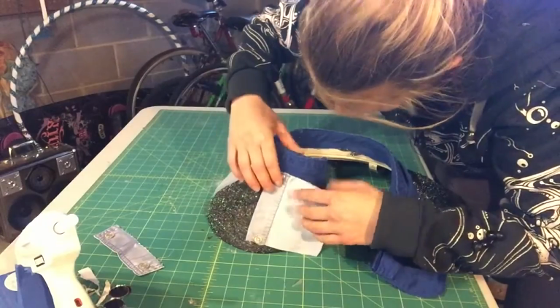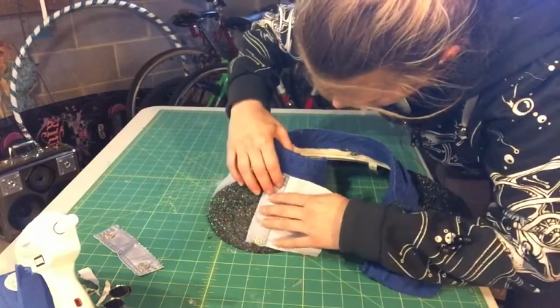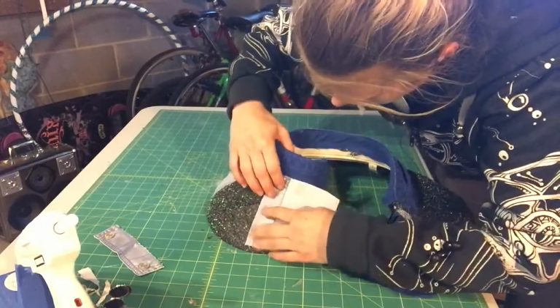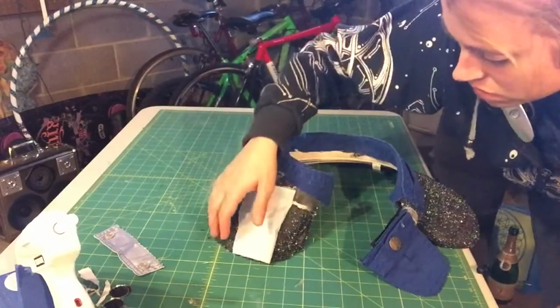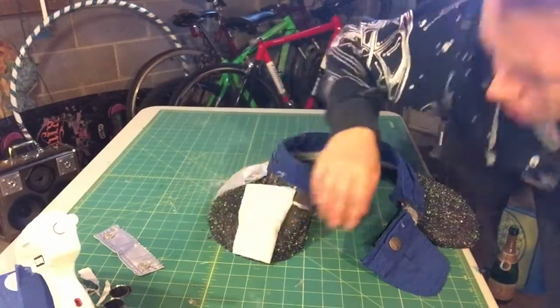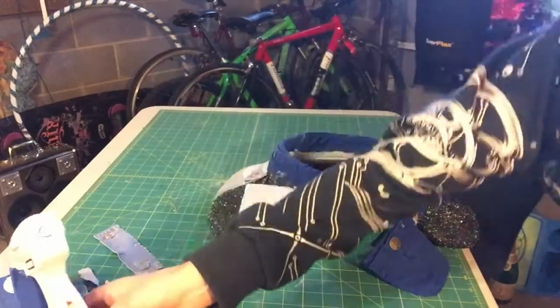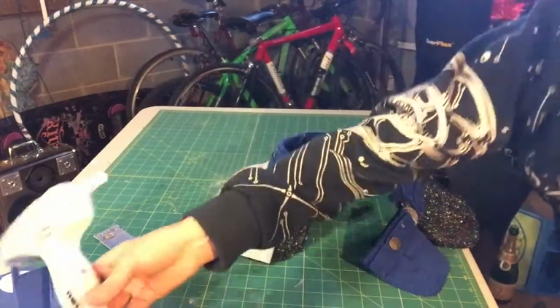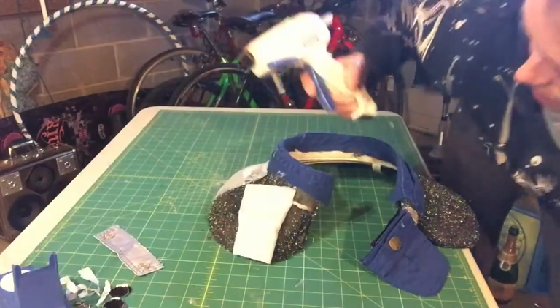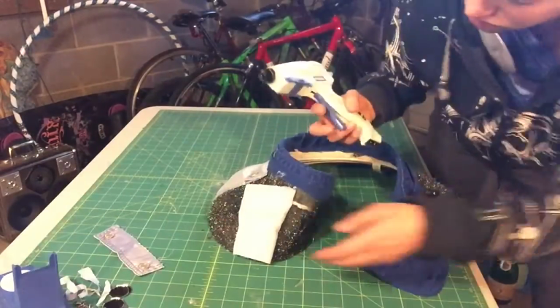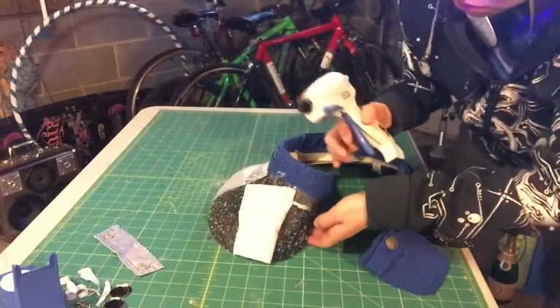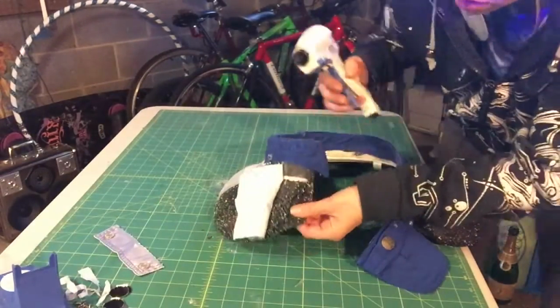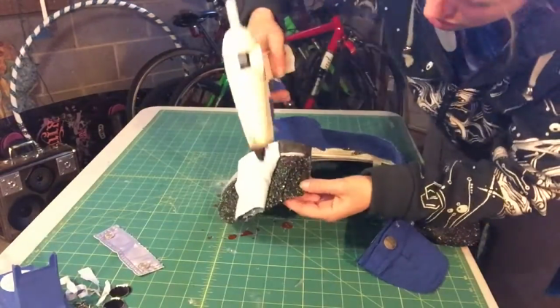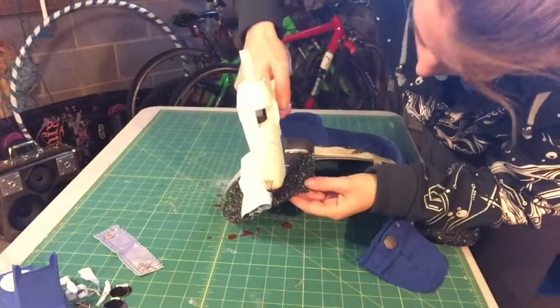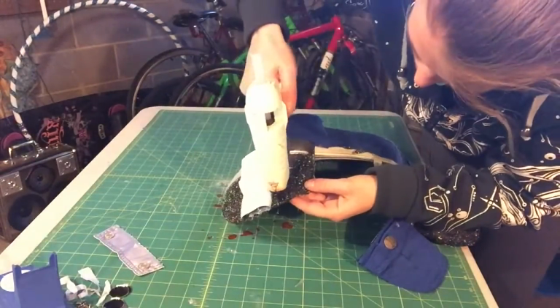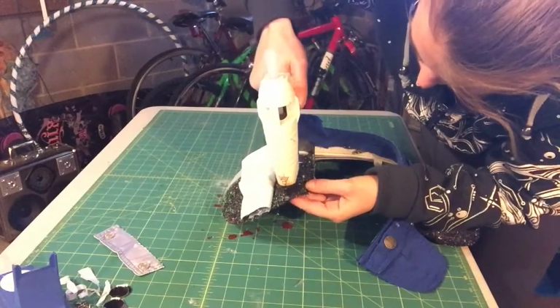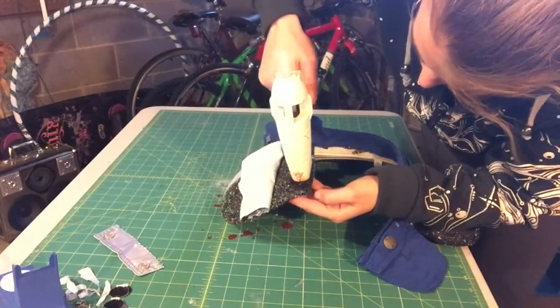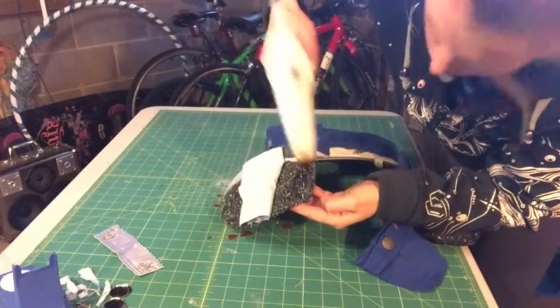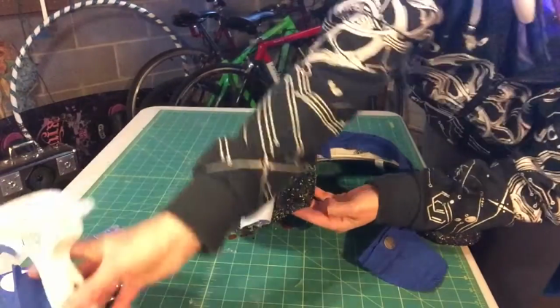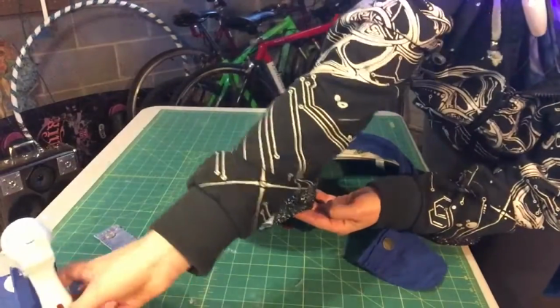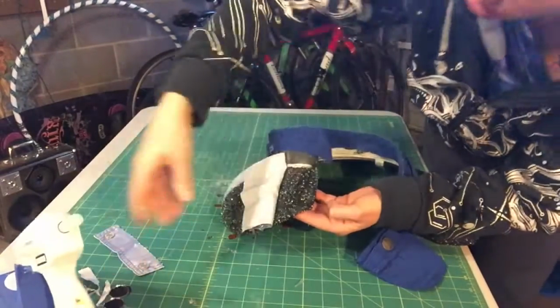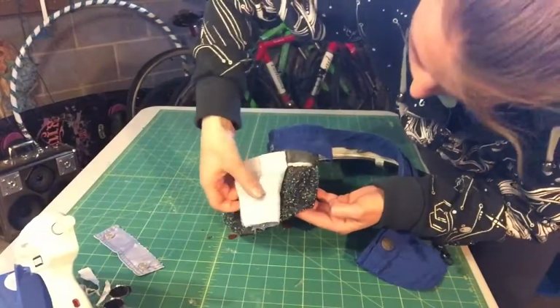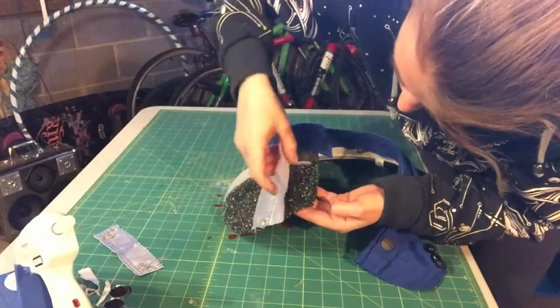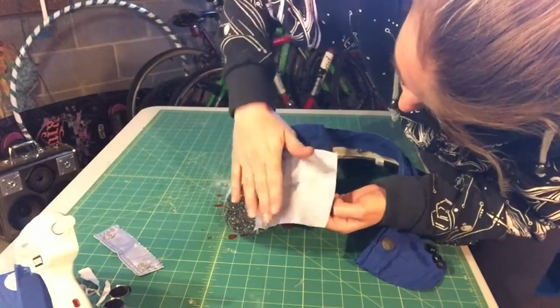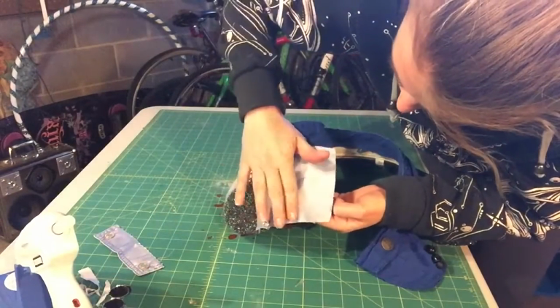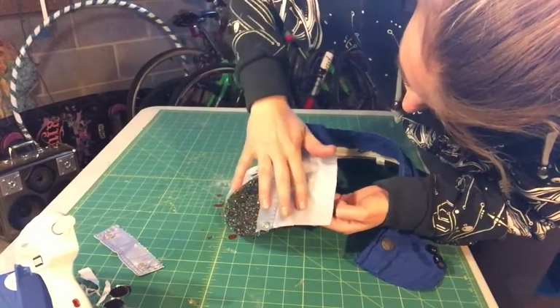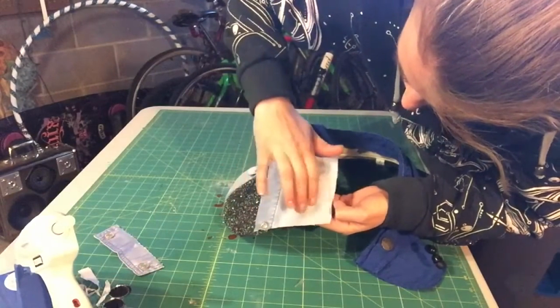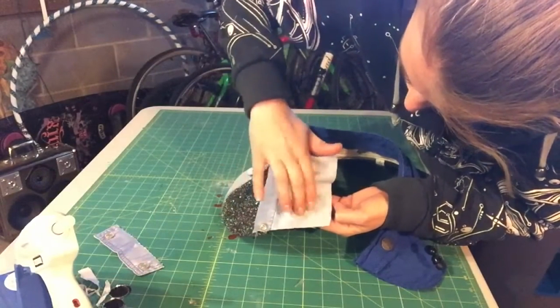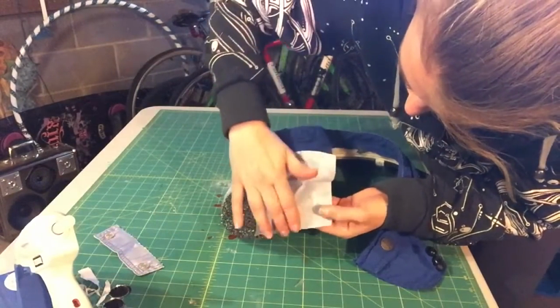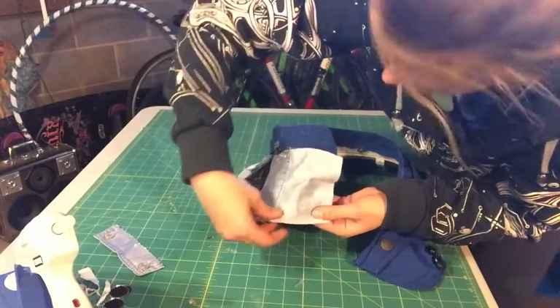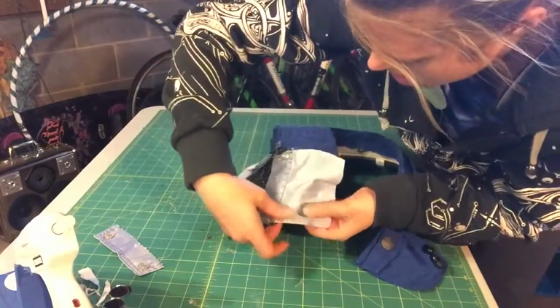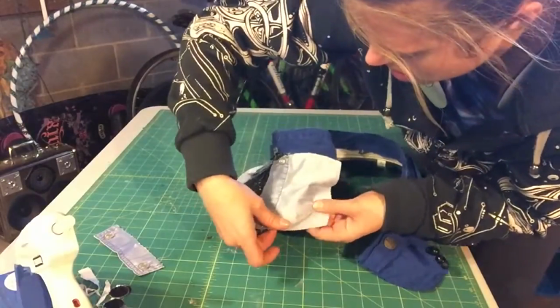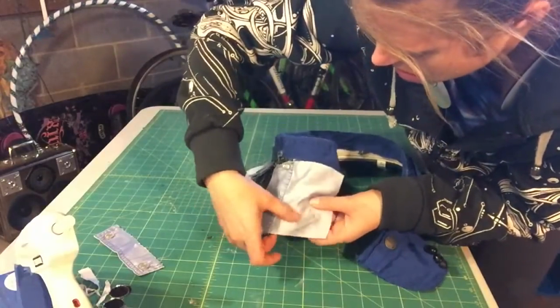I'm pretty stoked to rock this visor for the first time at Envision Festival, especially with the newly added pocket feature. I'm all about having pockets and stash spots. You can never have enough.